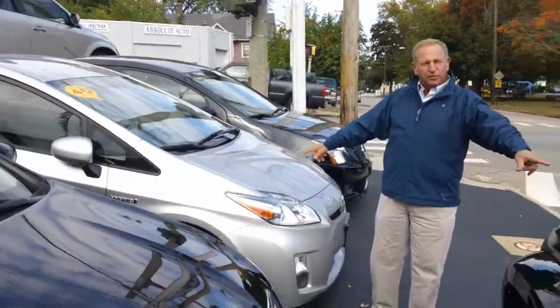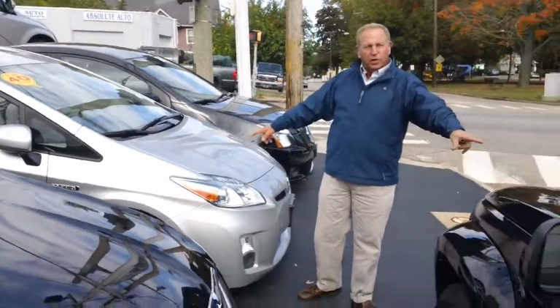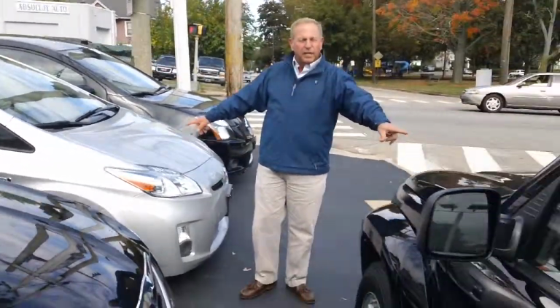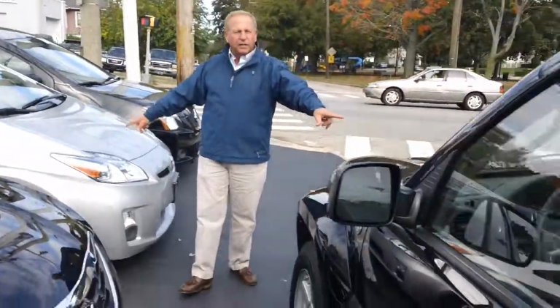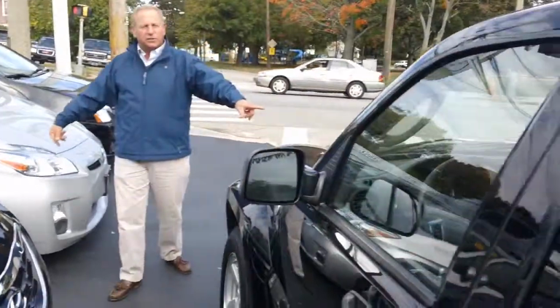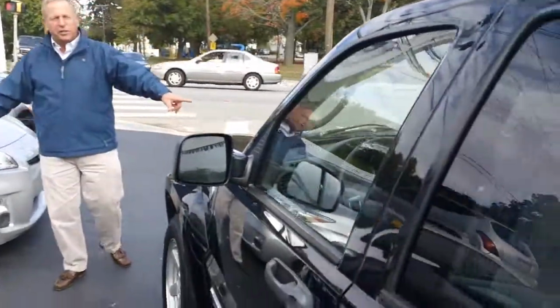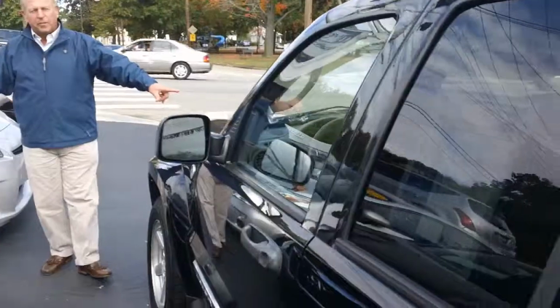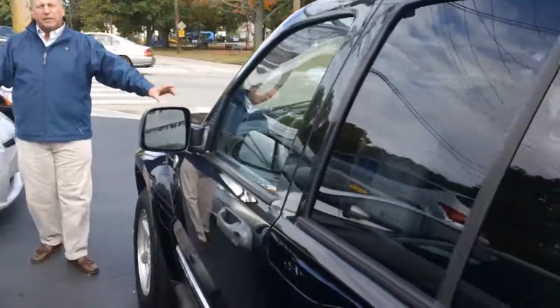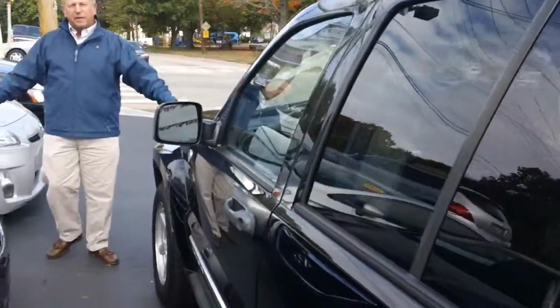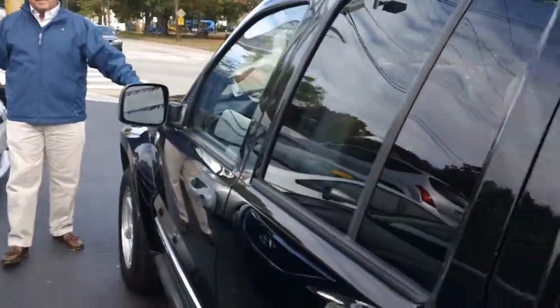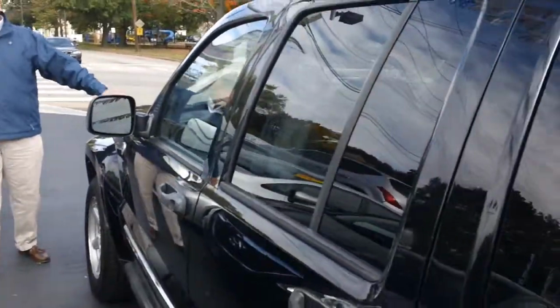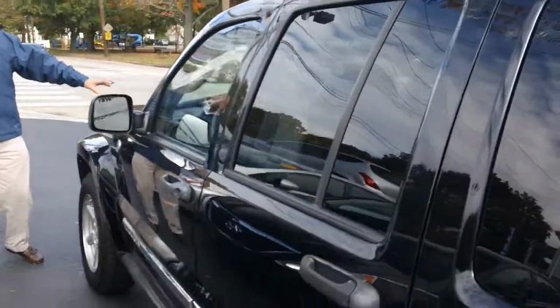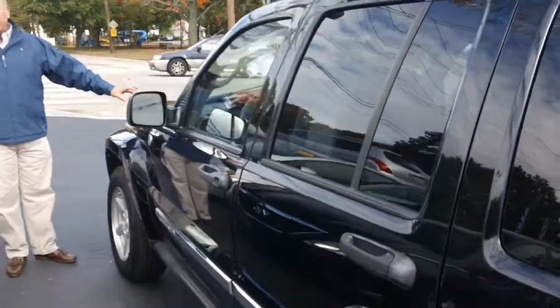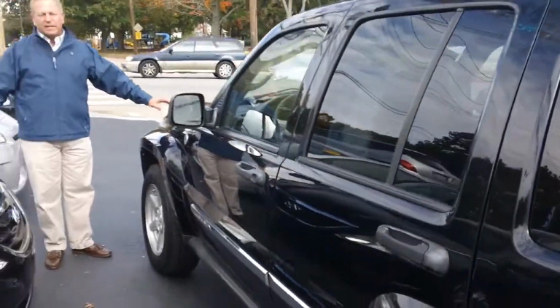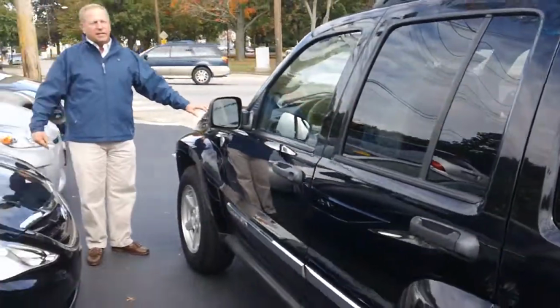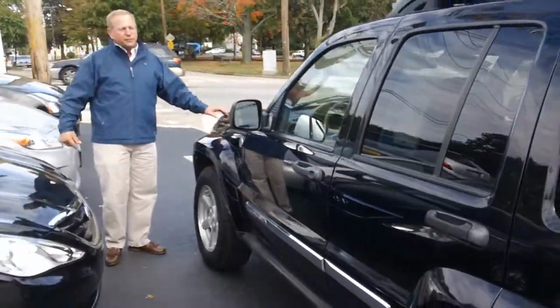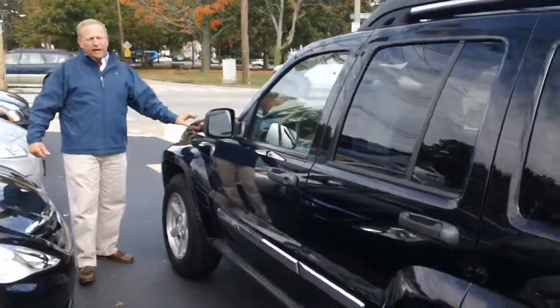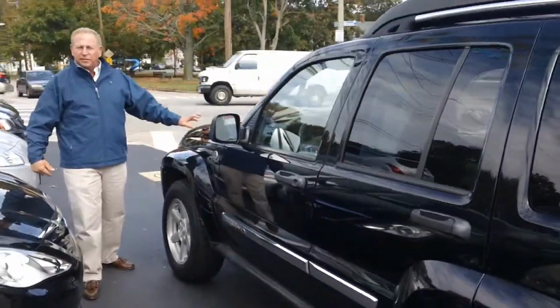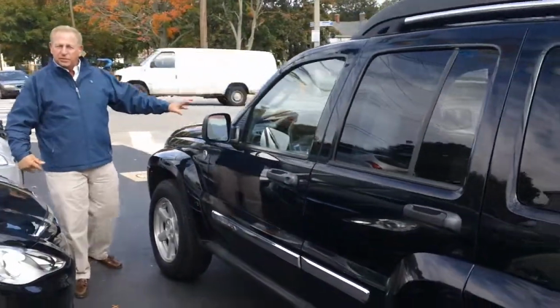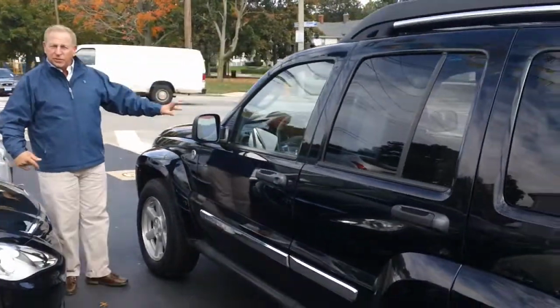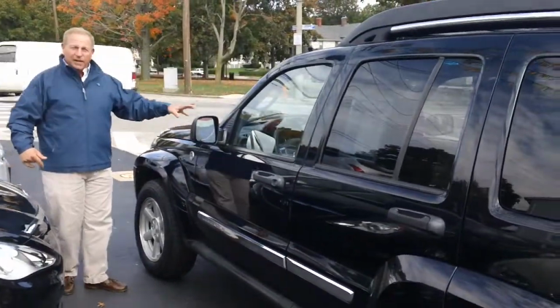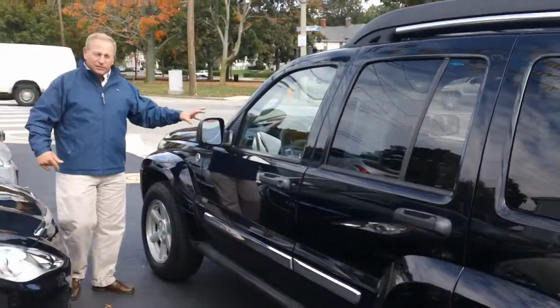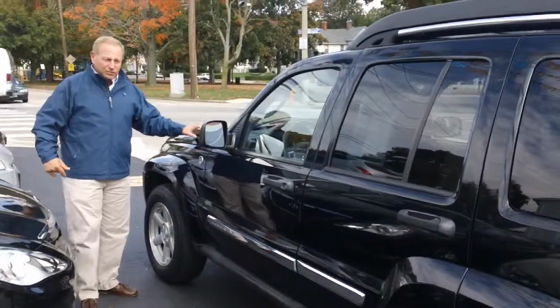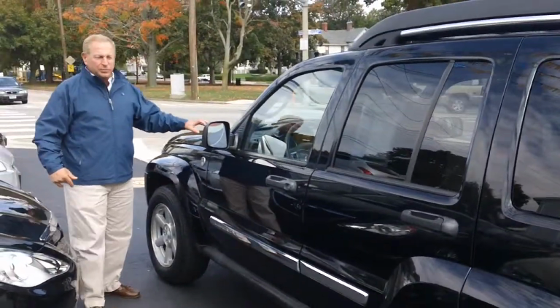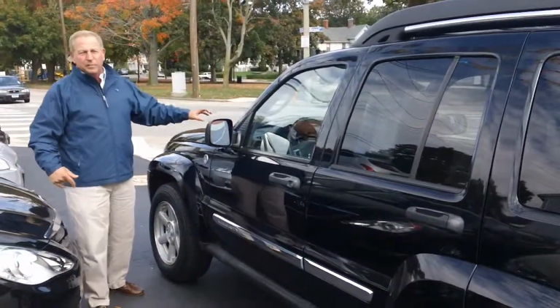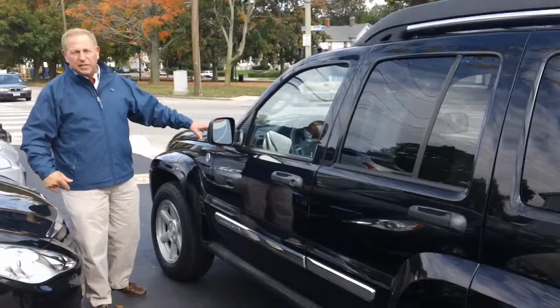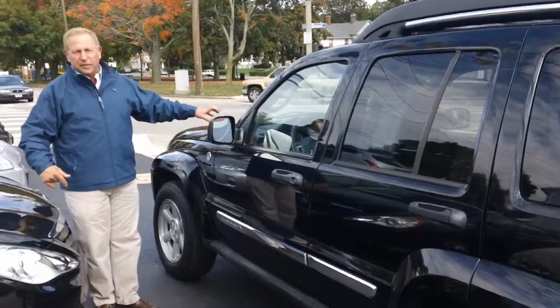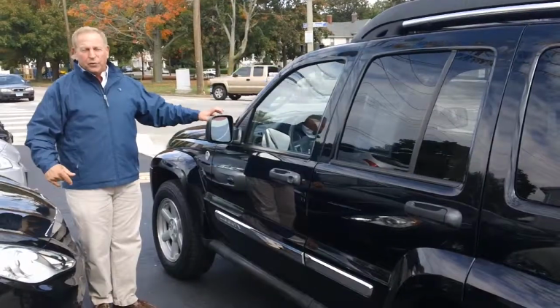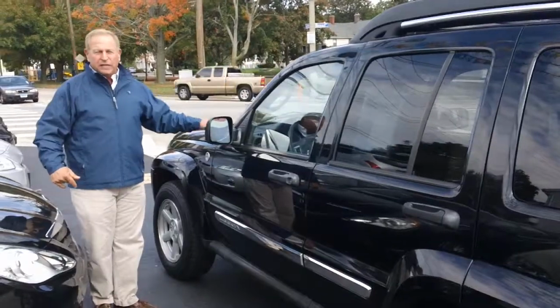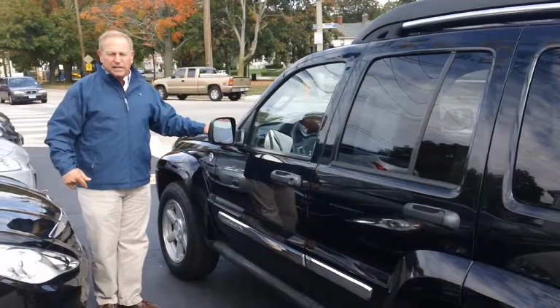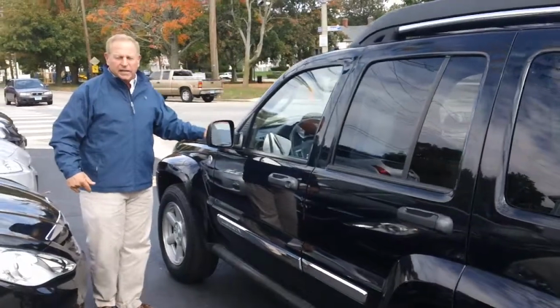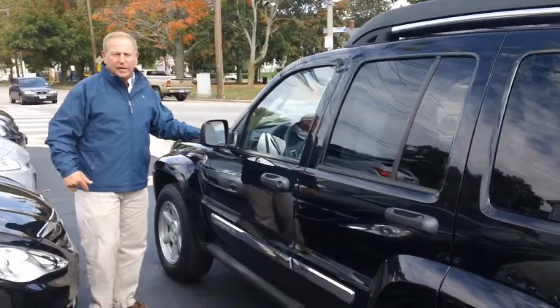Shoot over here to this Jeep Liberty Limited. That's right, a Jeep Liberty Limited for only $10,995.